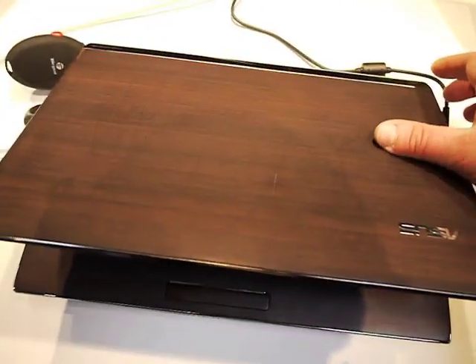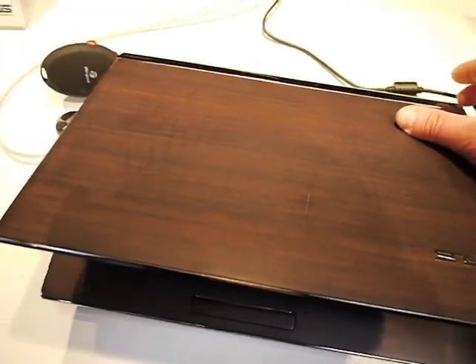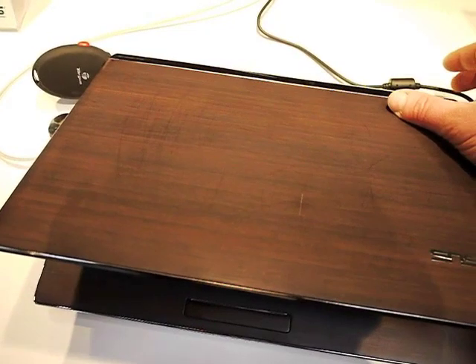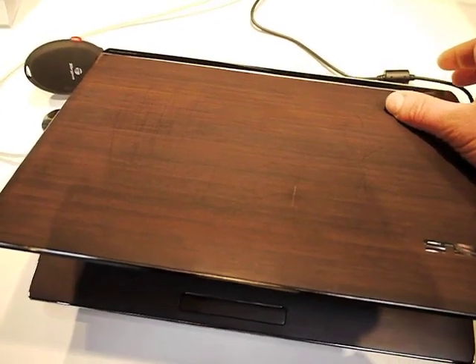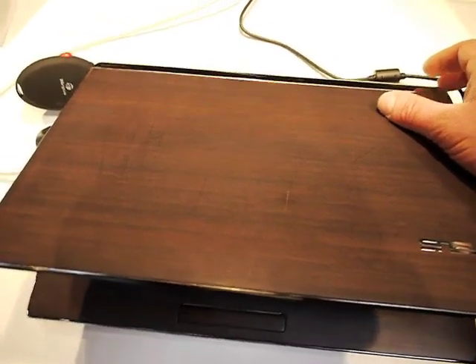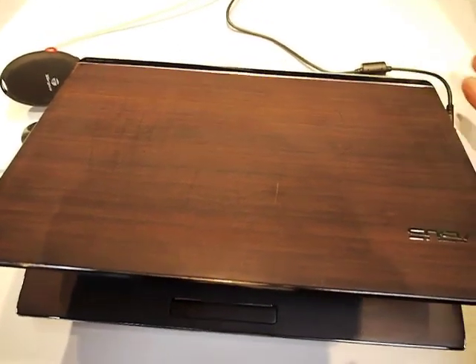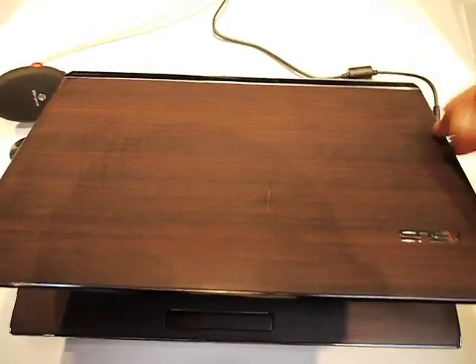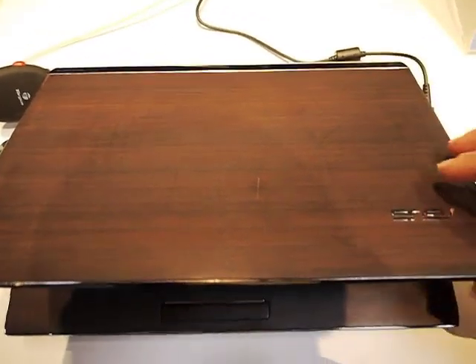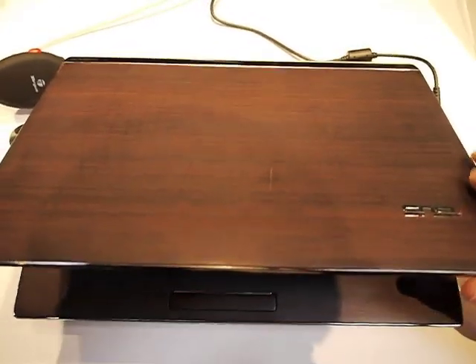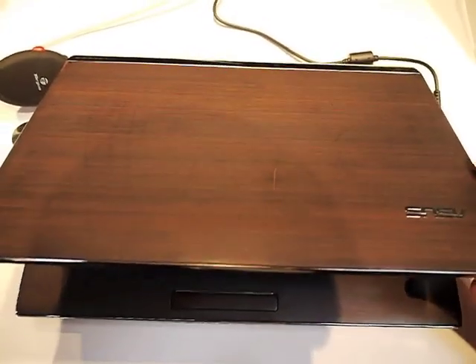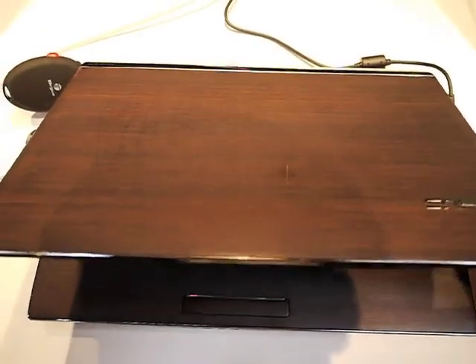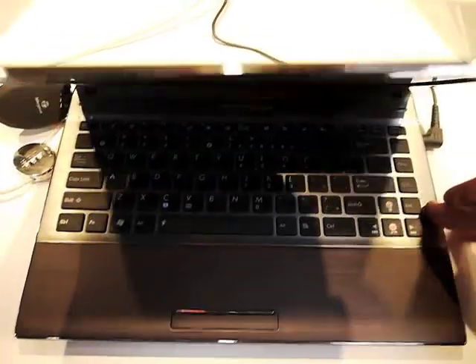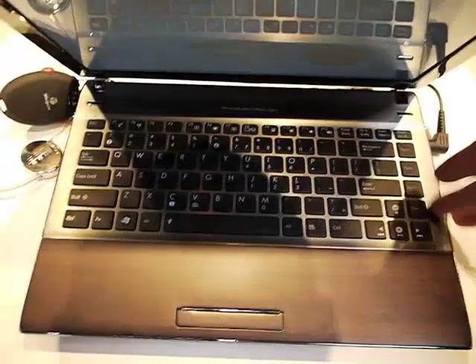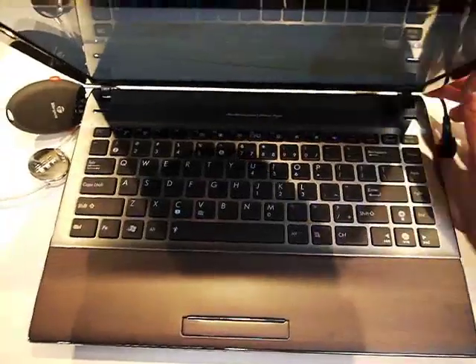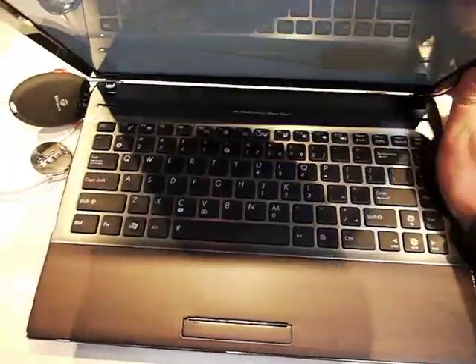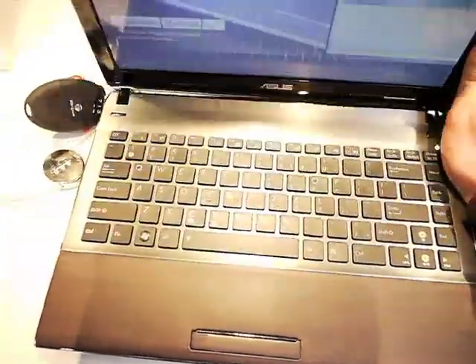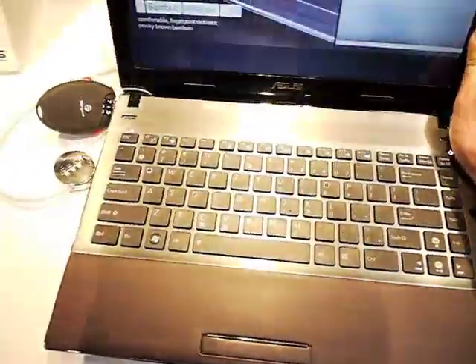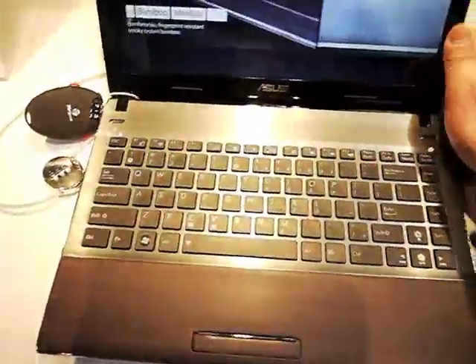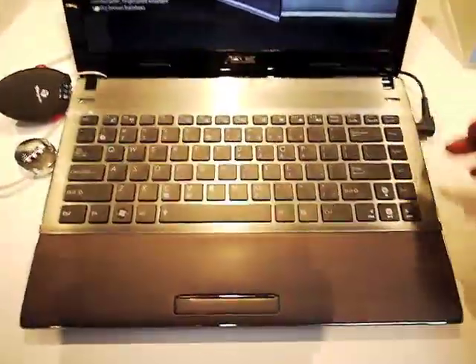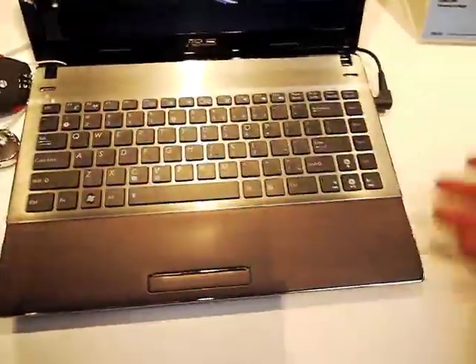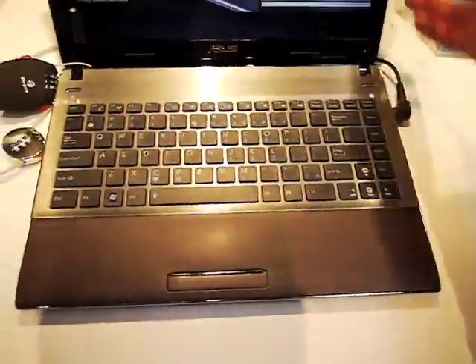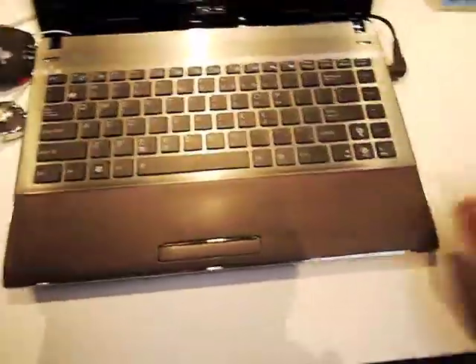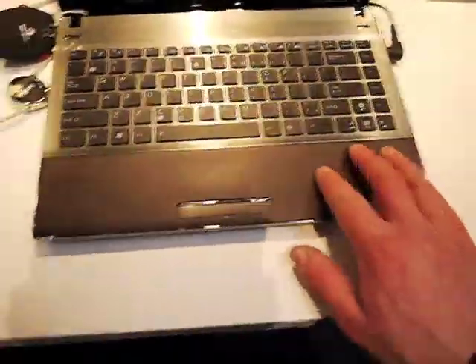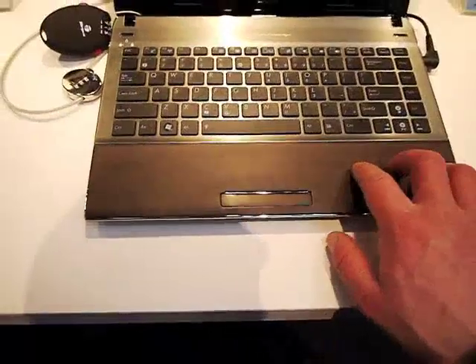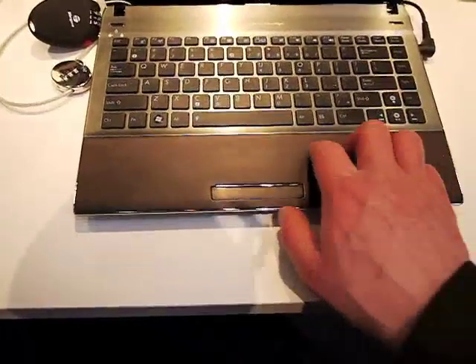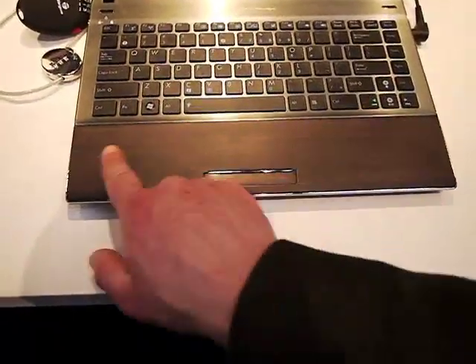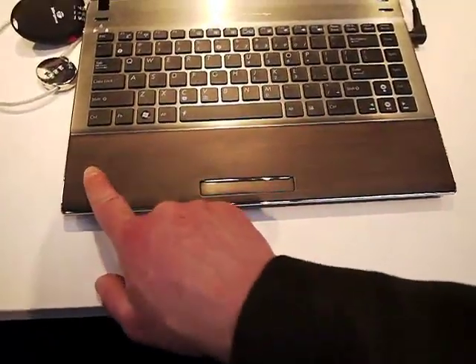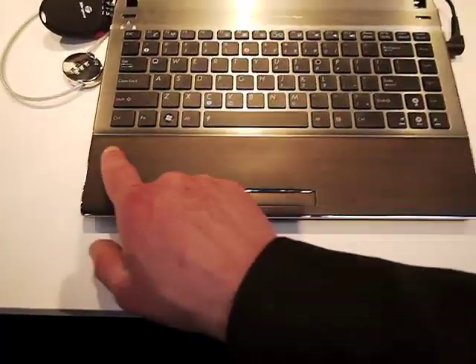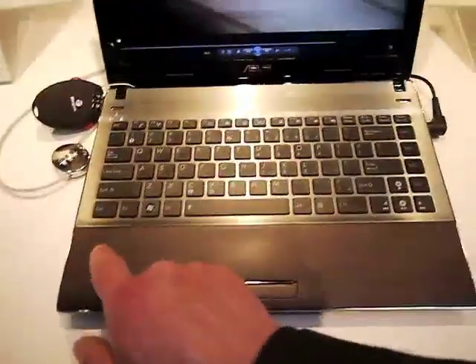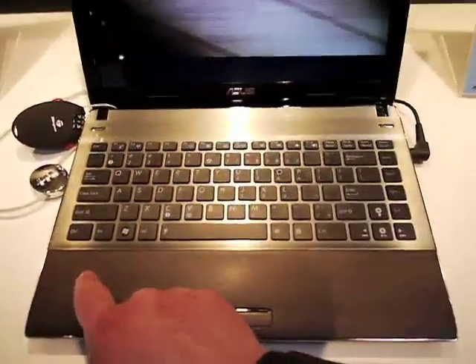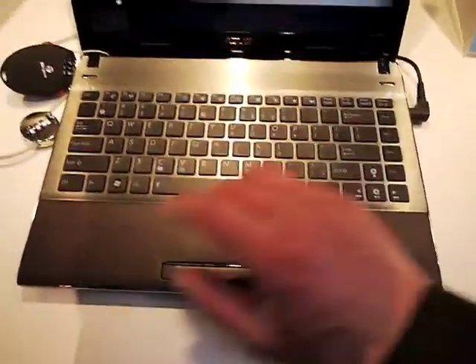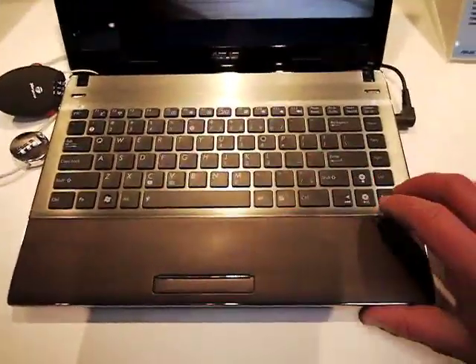Bamboo is used to replace traditionally aluminium or steel carbon shells for the case of the laptop. As you can see, it's used on the top lid, around the mouse surround, and the bottom of the keyboard — which I learned today is called the C-section, fascinatingly enough.